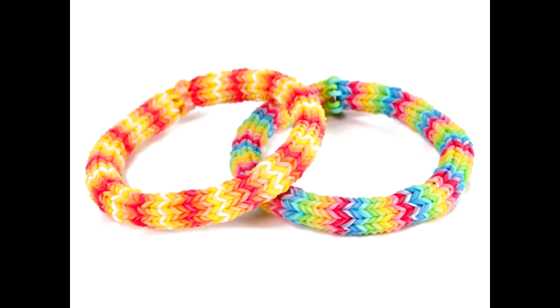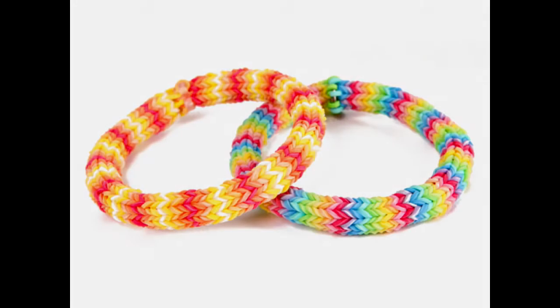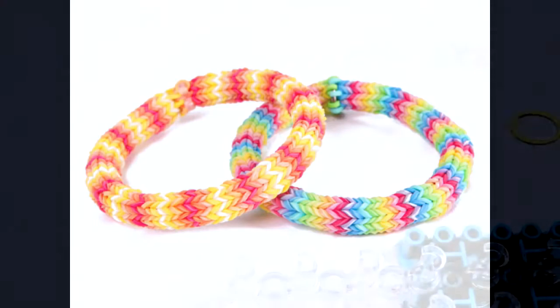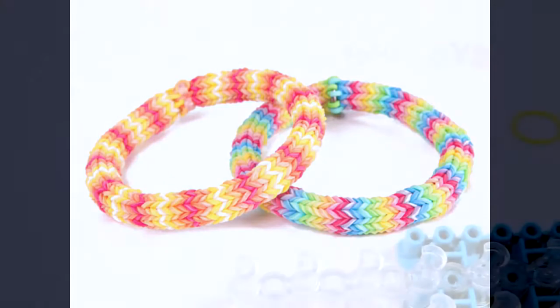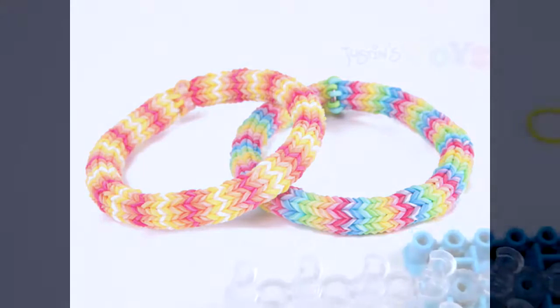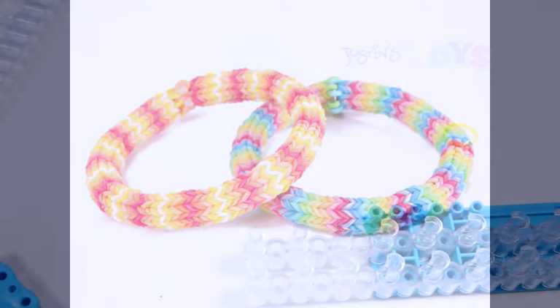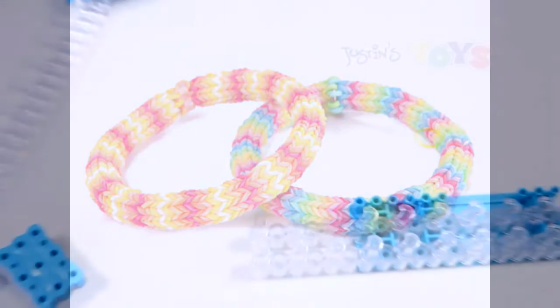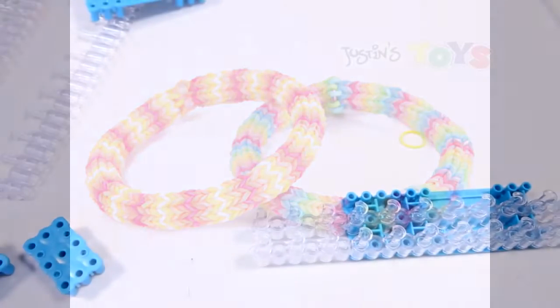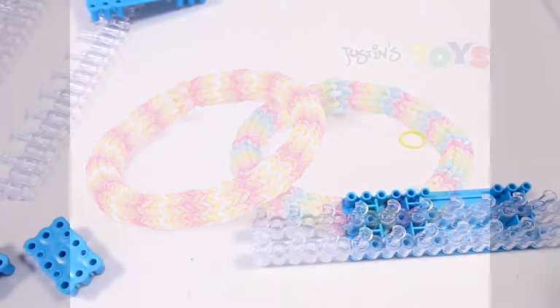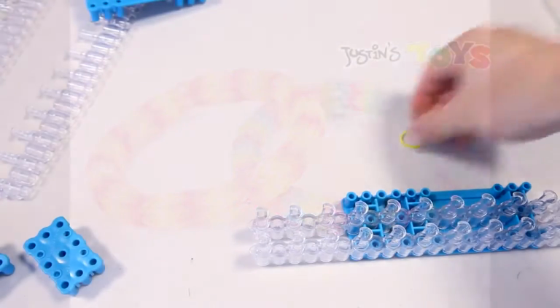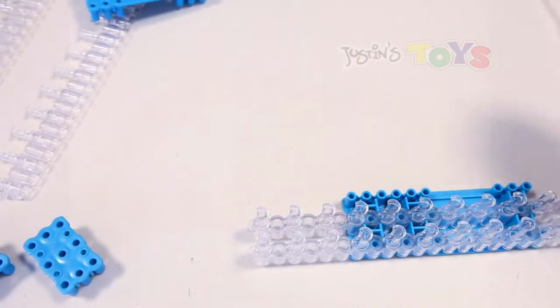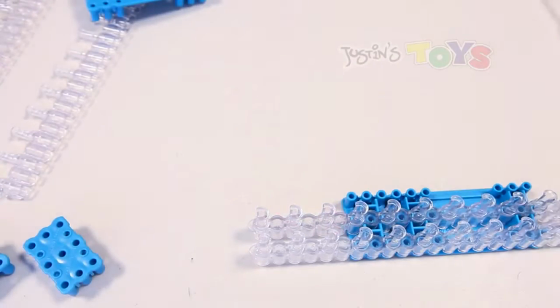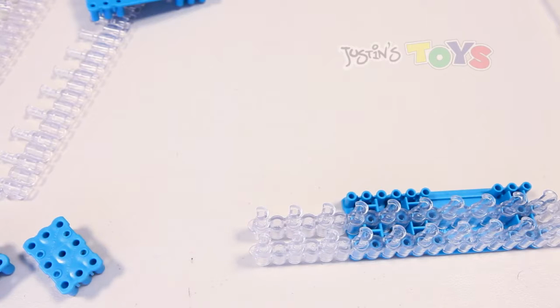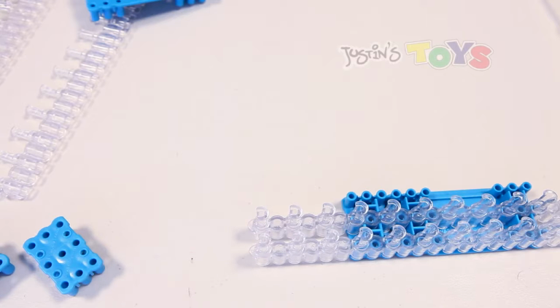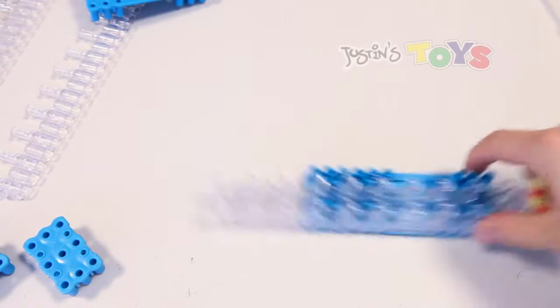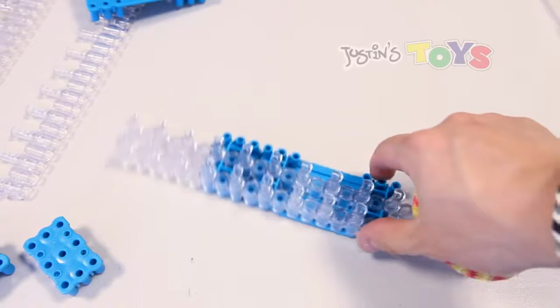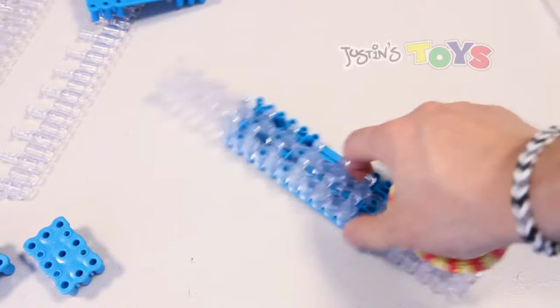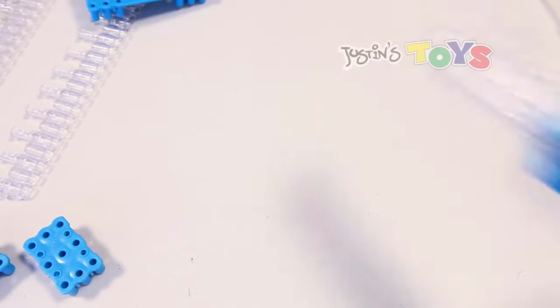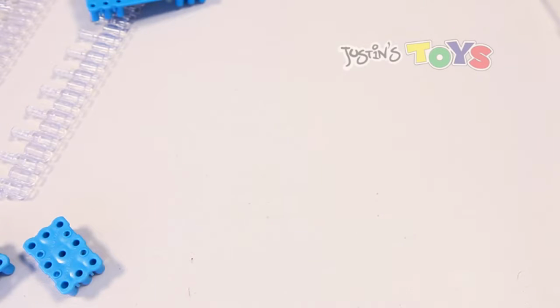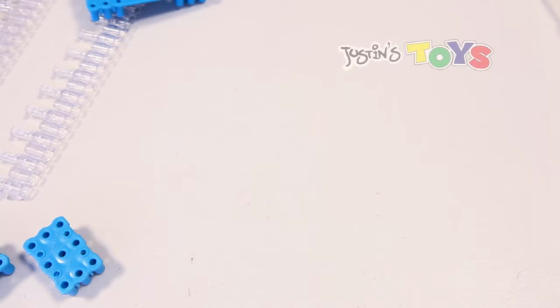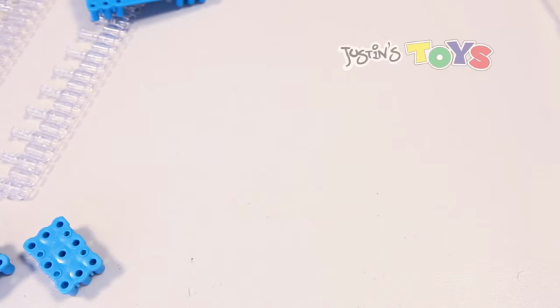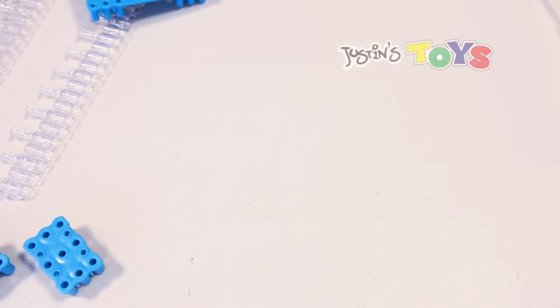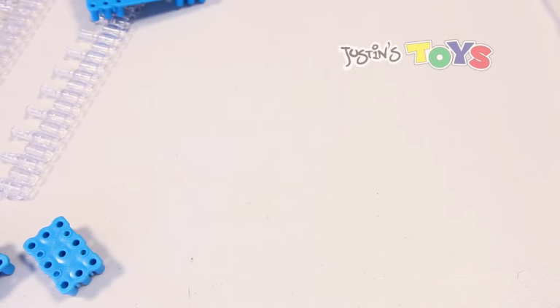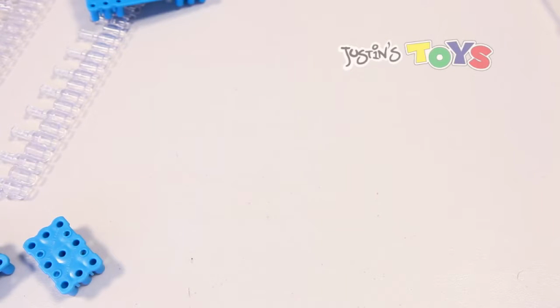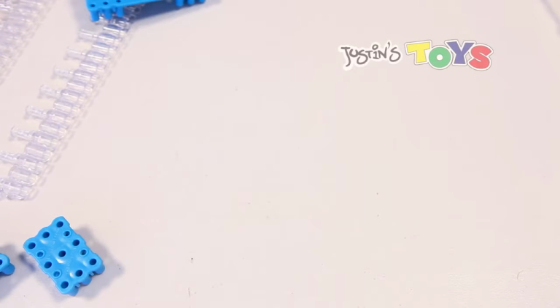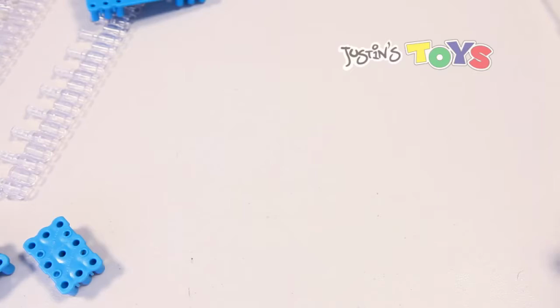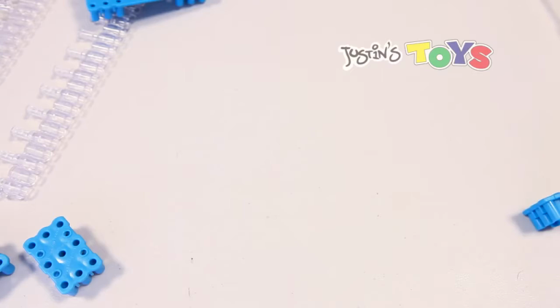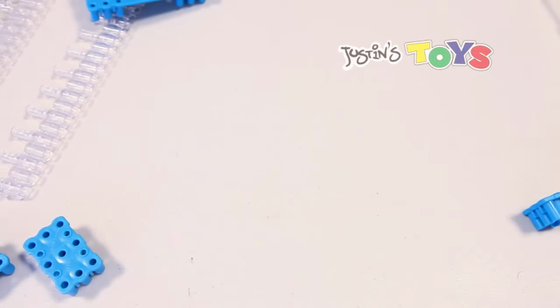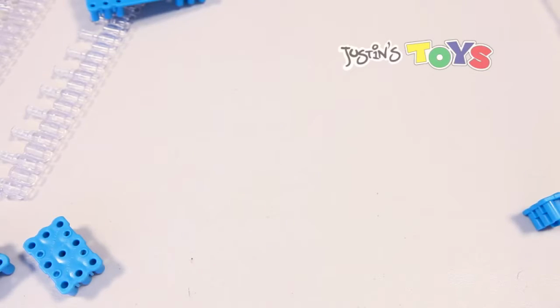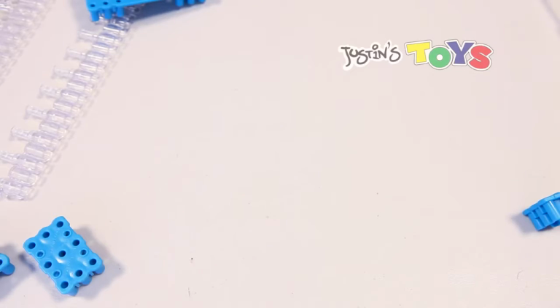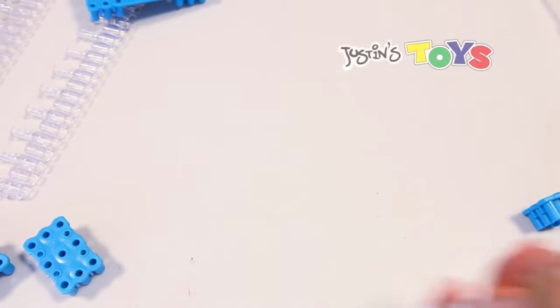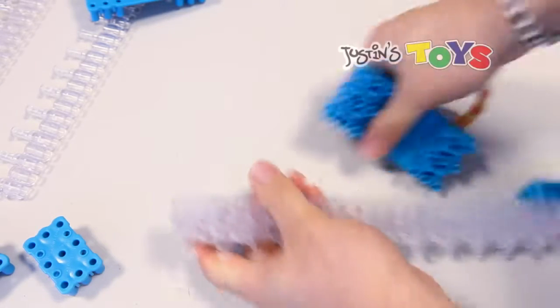Hey, how's it going? This is Rob from Justin's Toys, and today I'm going to show you how to make the HexaFish, but instead of having two looms, you only need one. Let me show you.